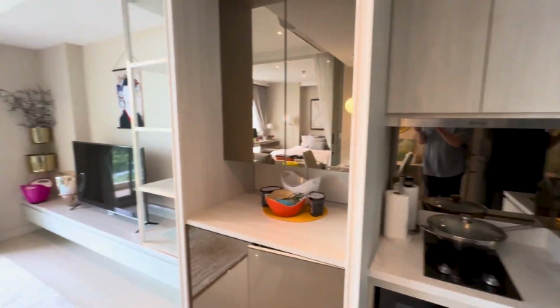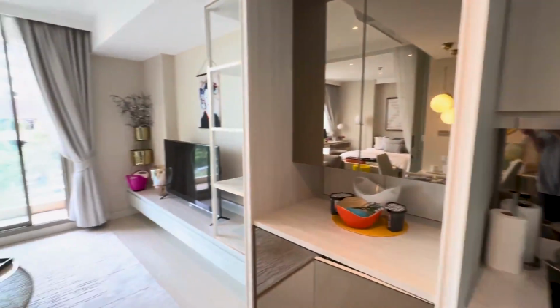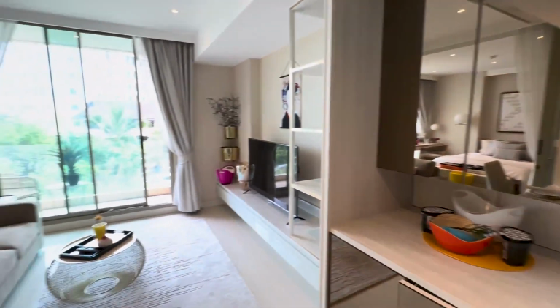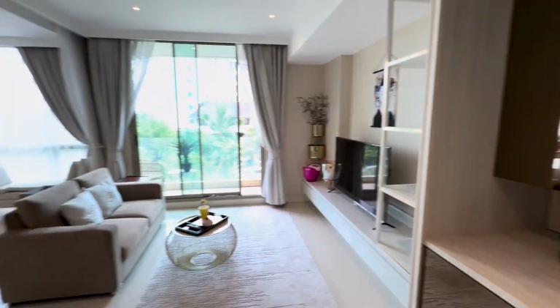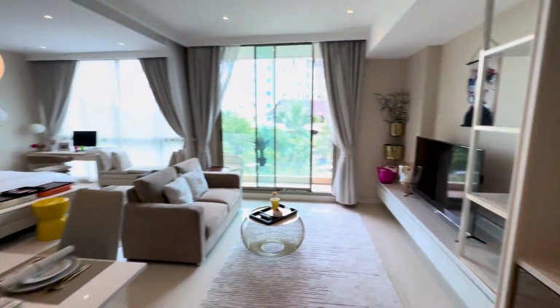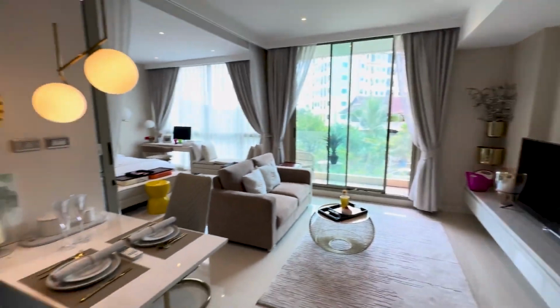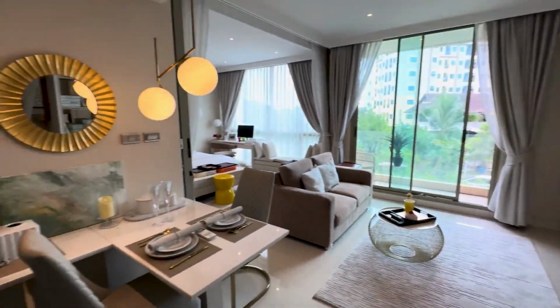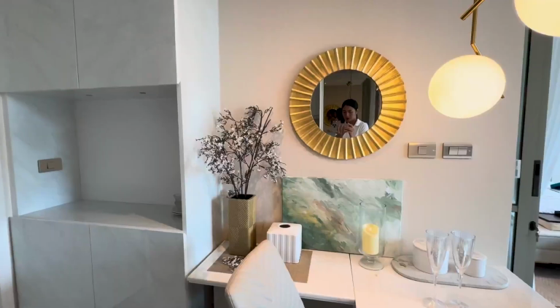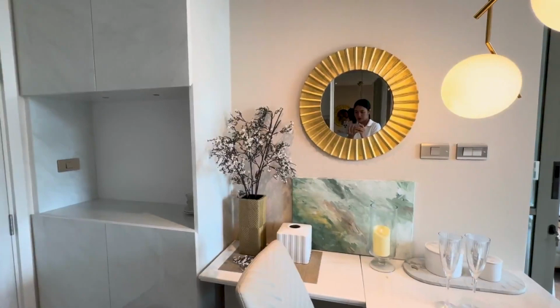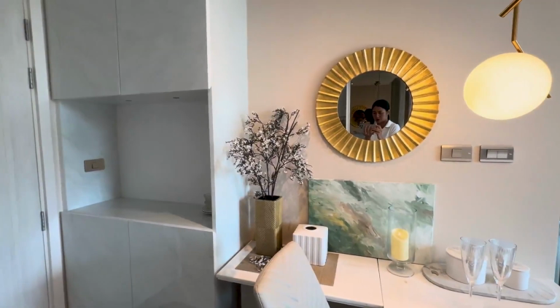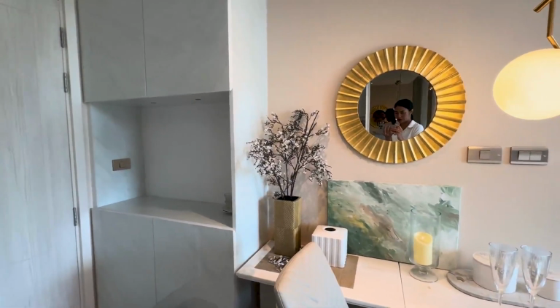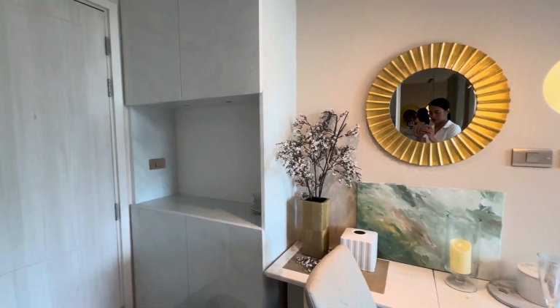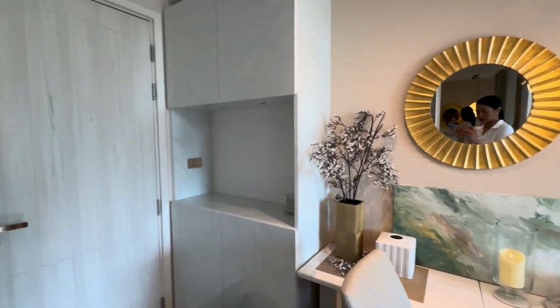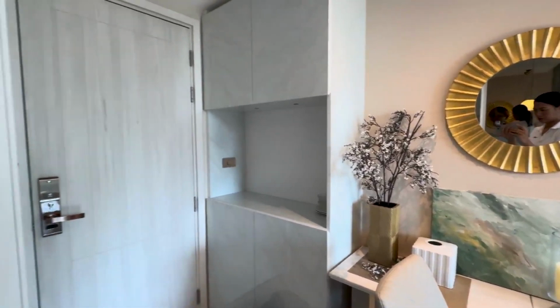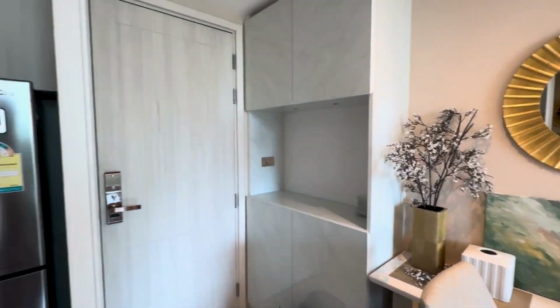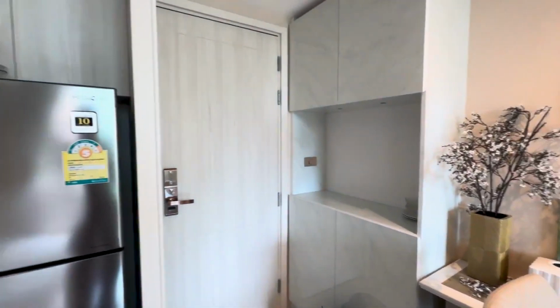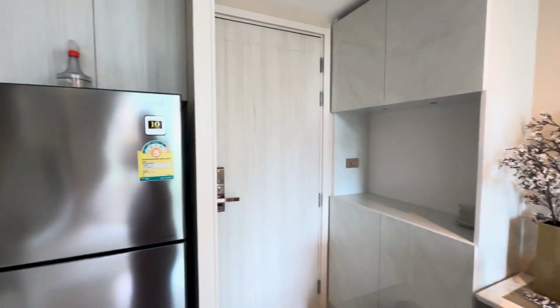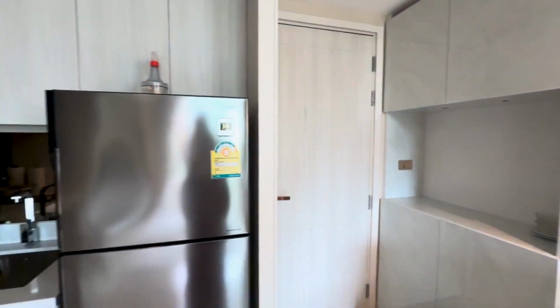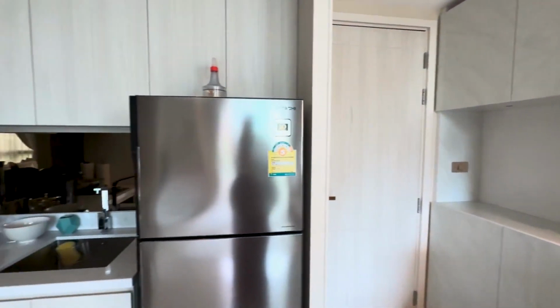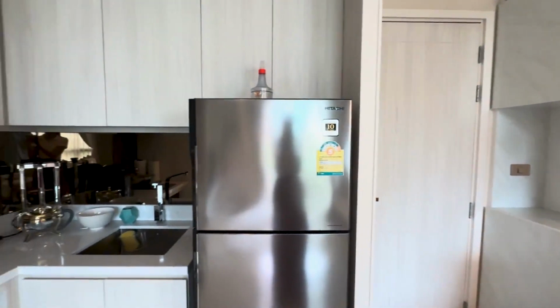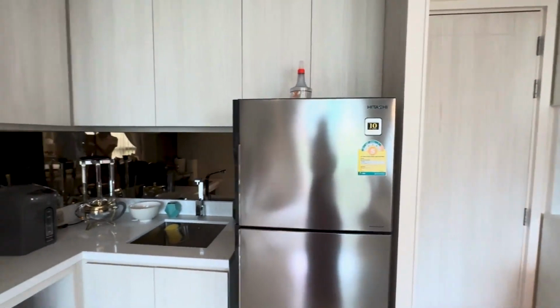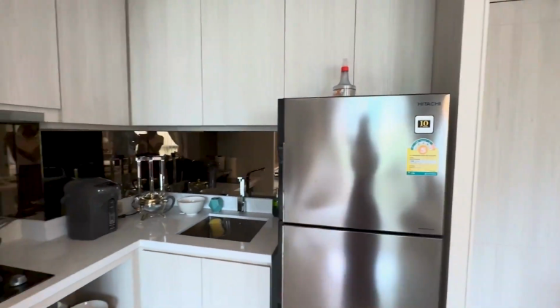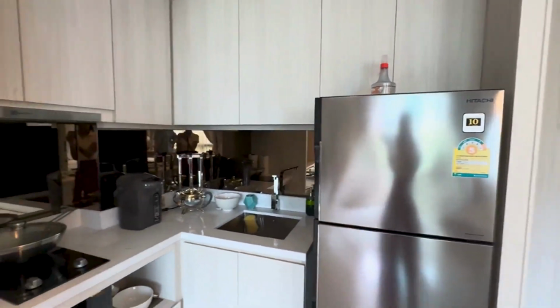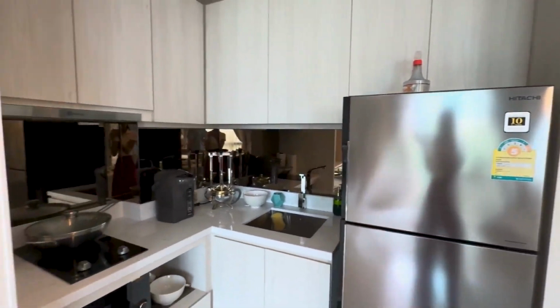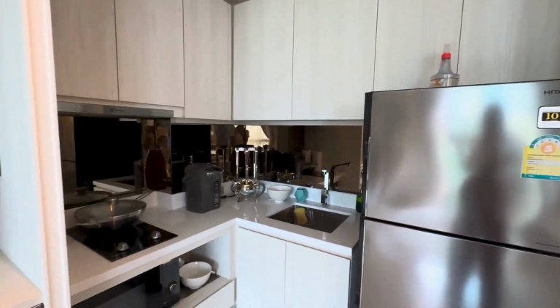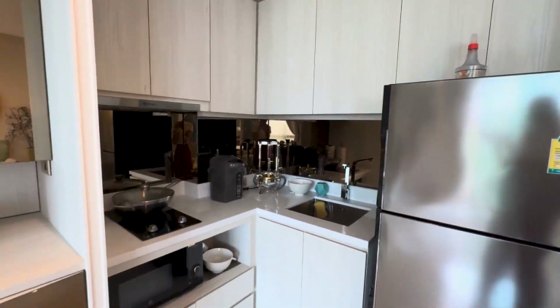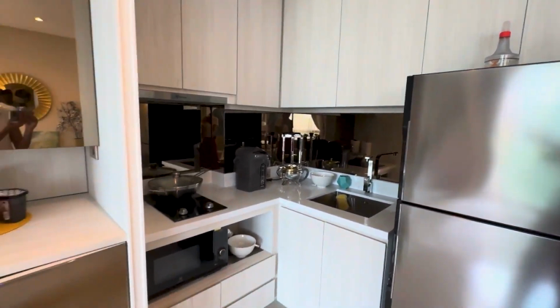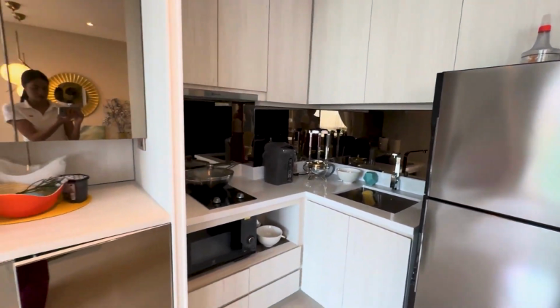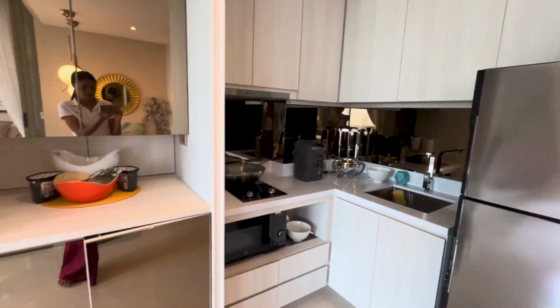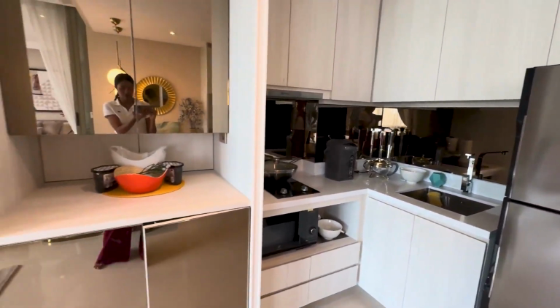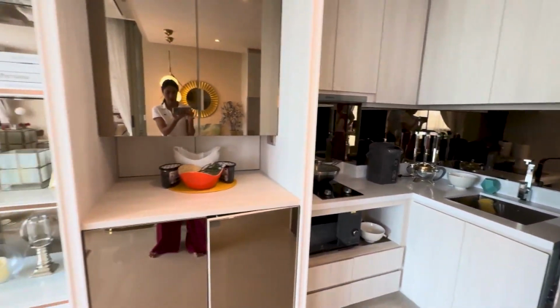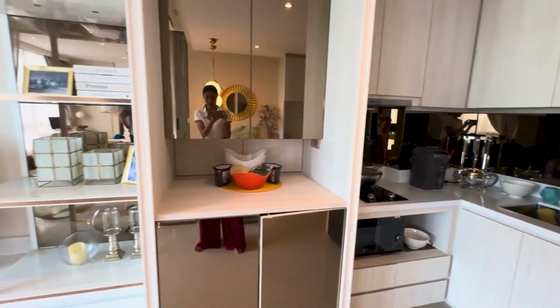It has a nice fully equipped kitchenette. You can see a good amount of storage space, full refrigerator, stovetop, and sink. There's also a microwave oven below.